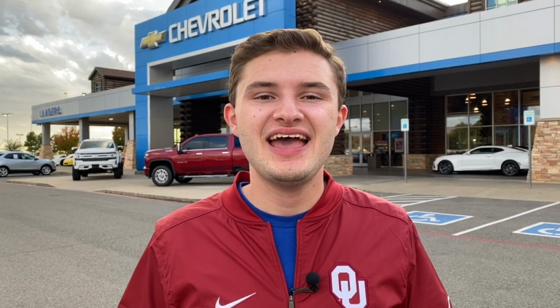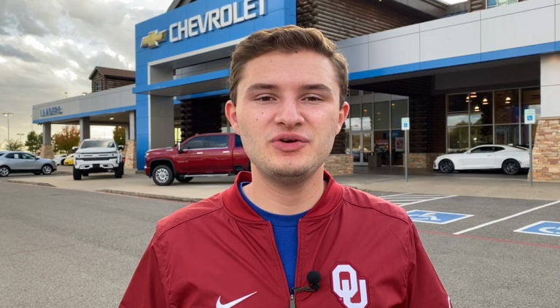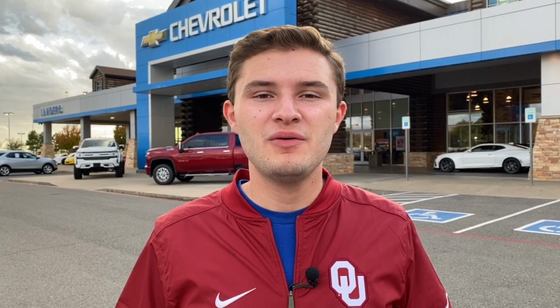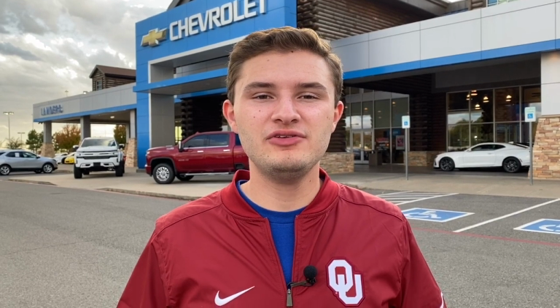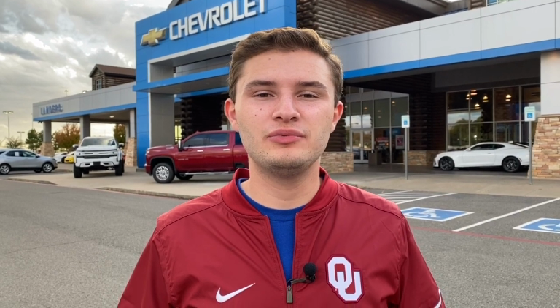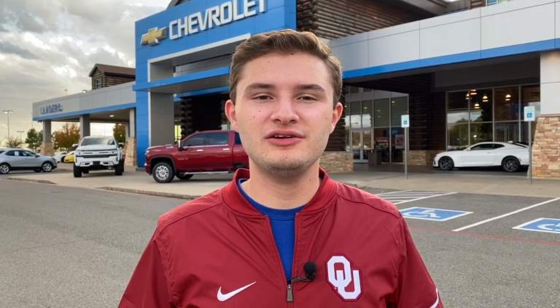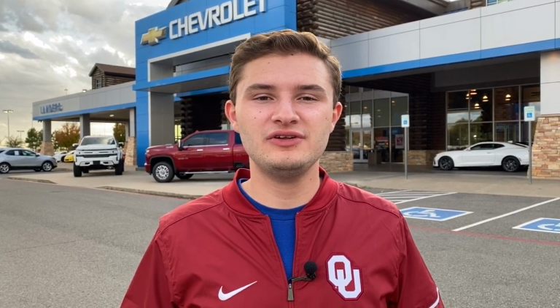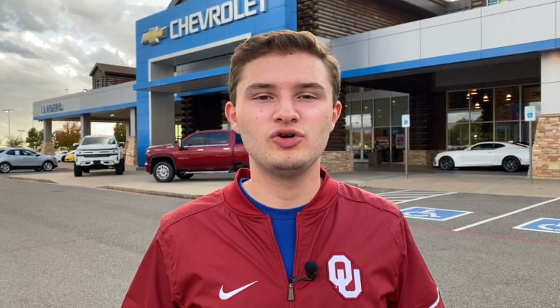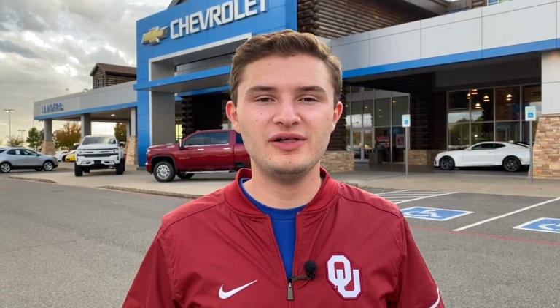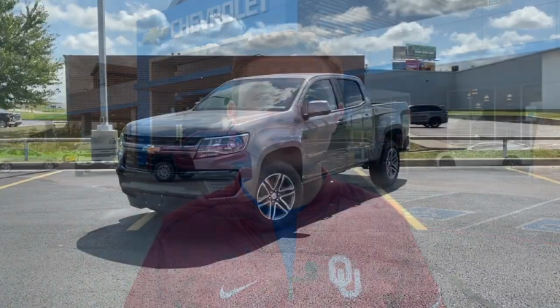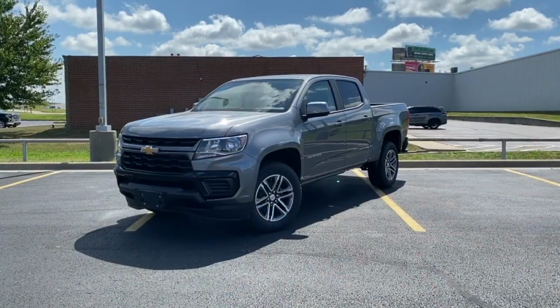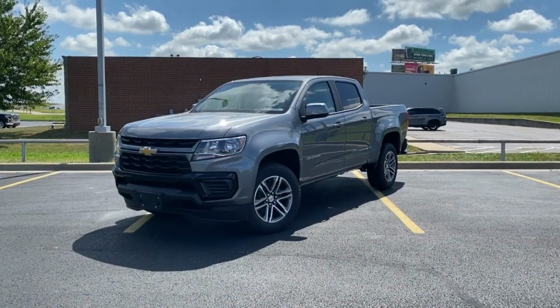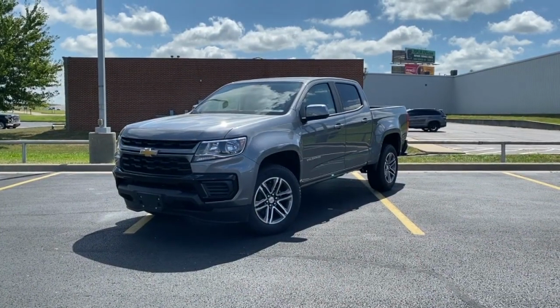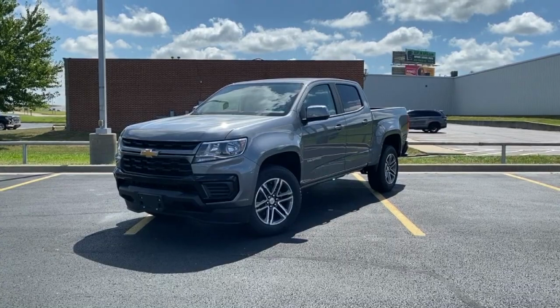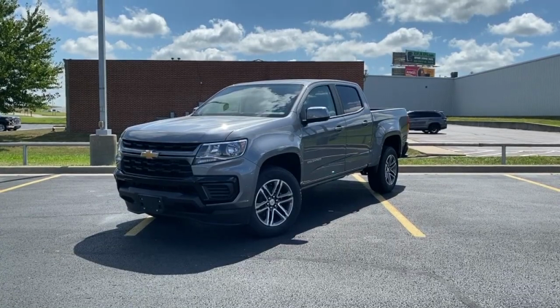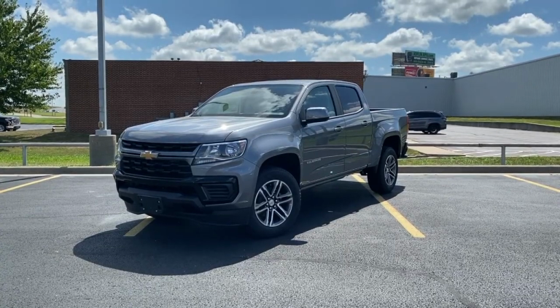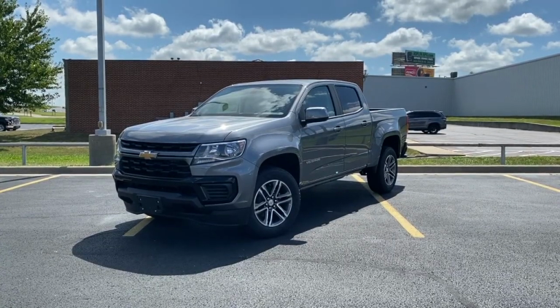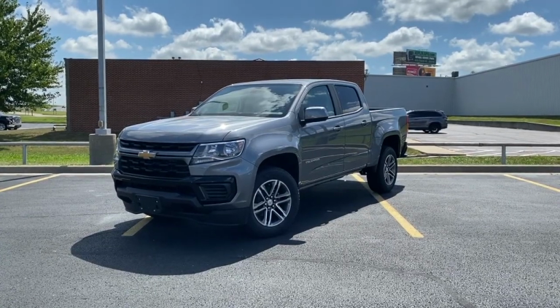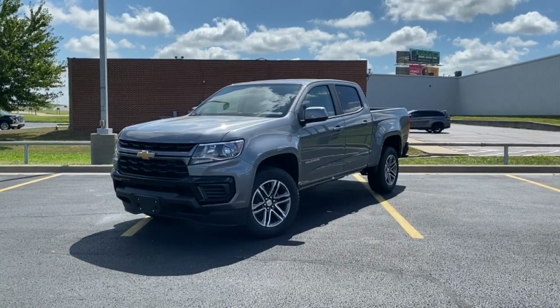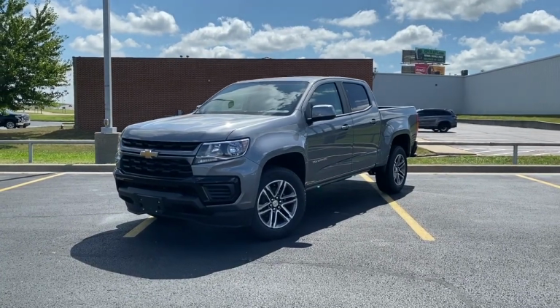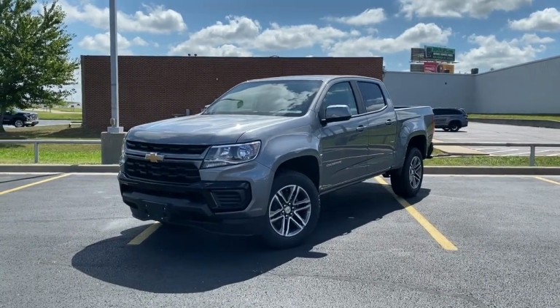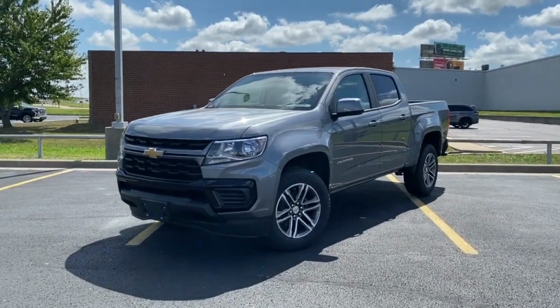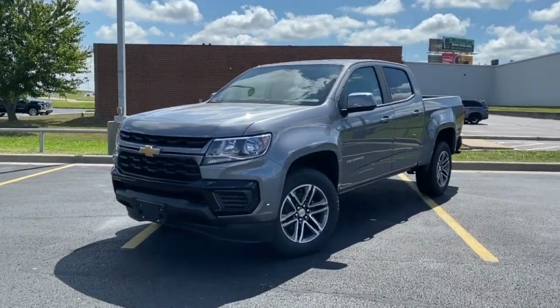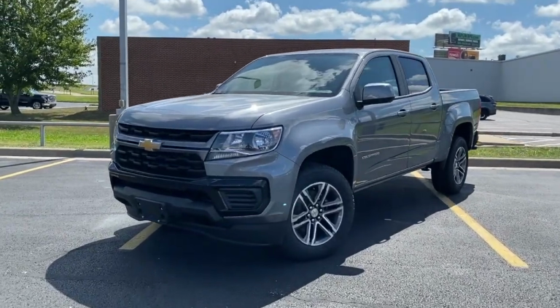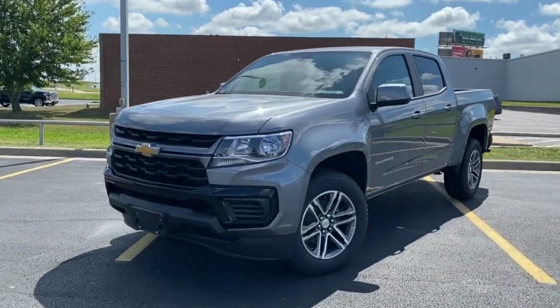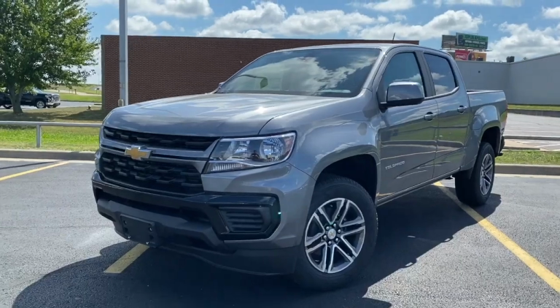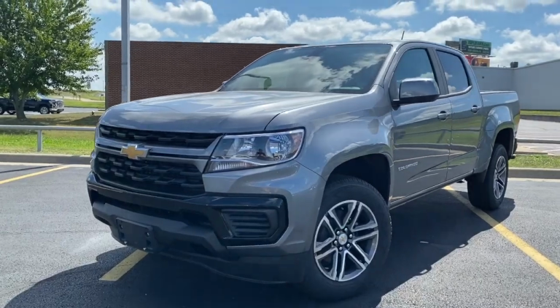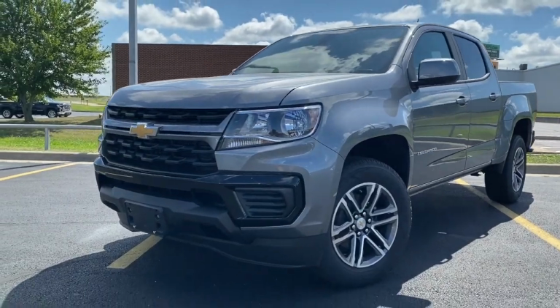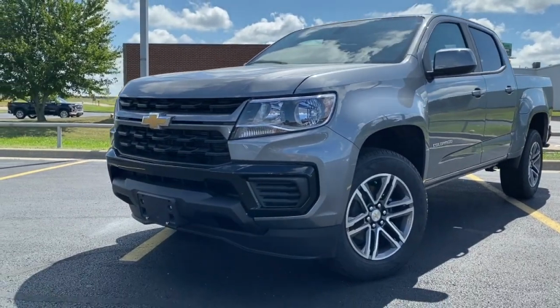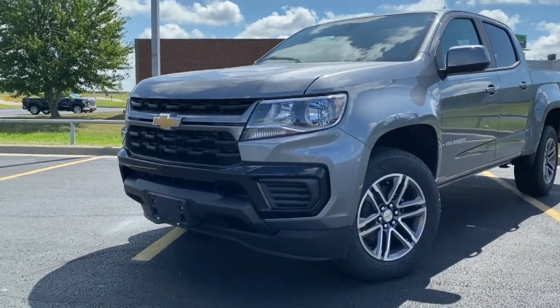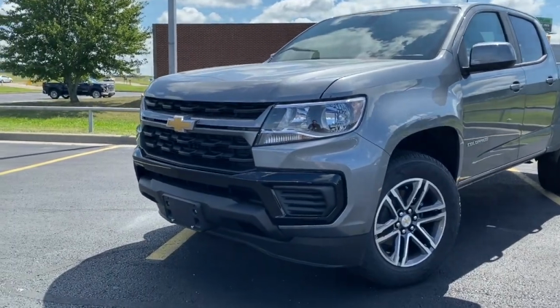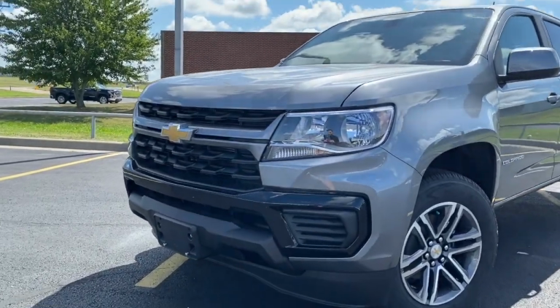Hey everyone, my name is Caleb with Lander's Chevrolet of Norman, Oklahoma. Here we have the new 2021 Chevrolet Colorado — this one is a work truck in the custom configuration.